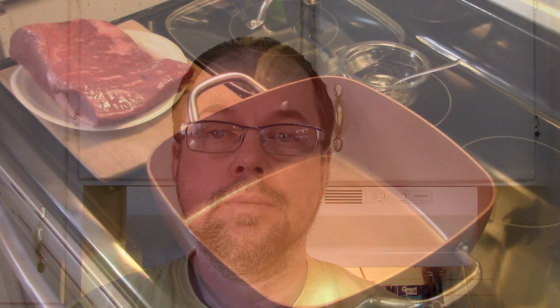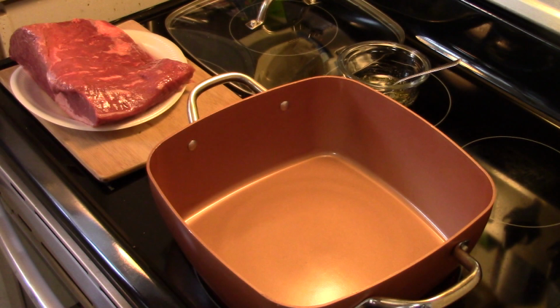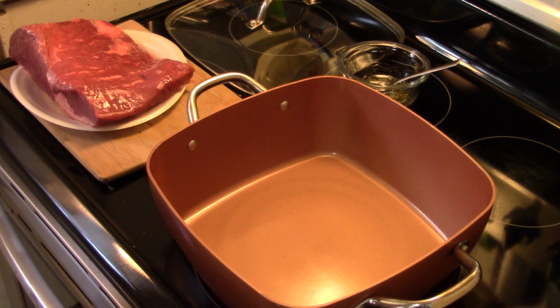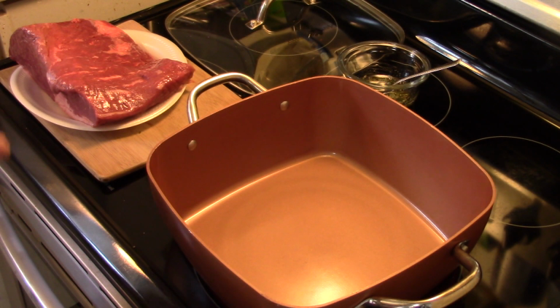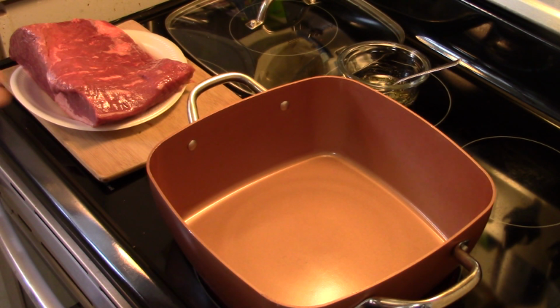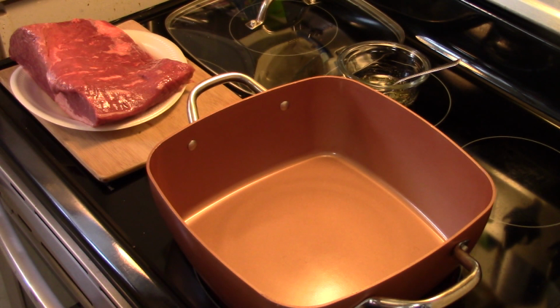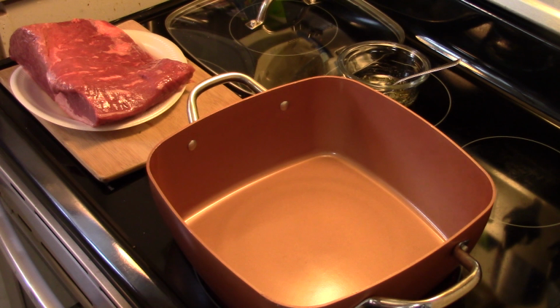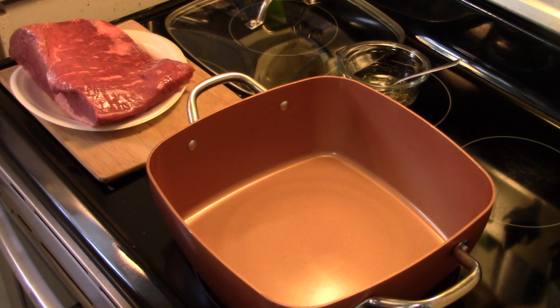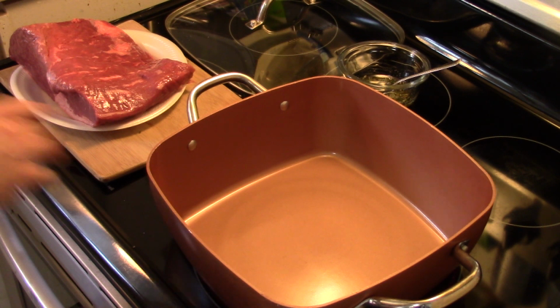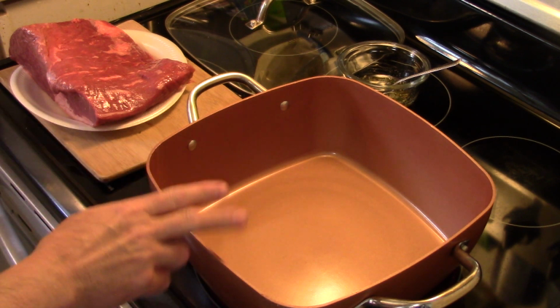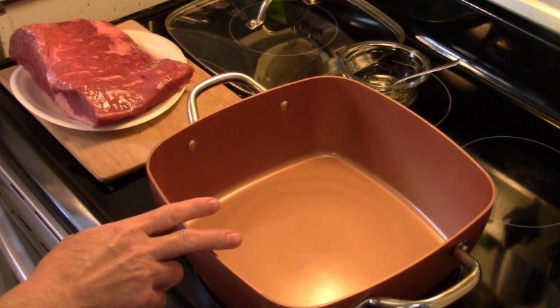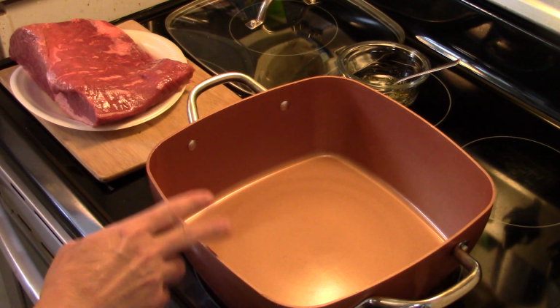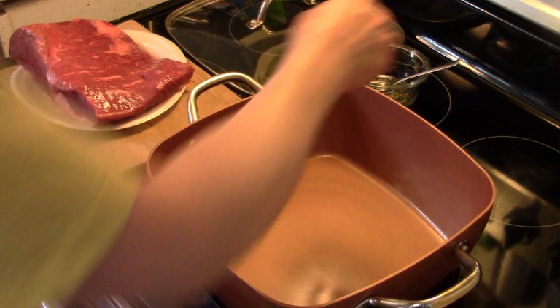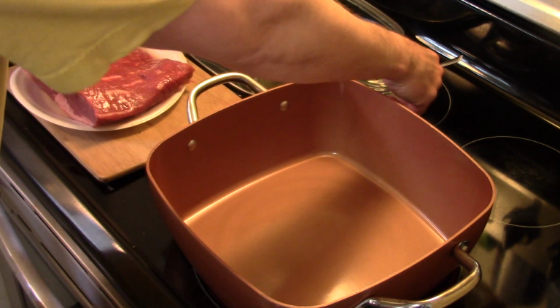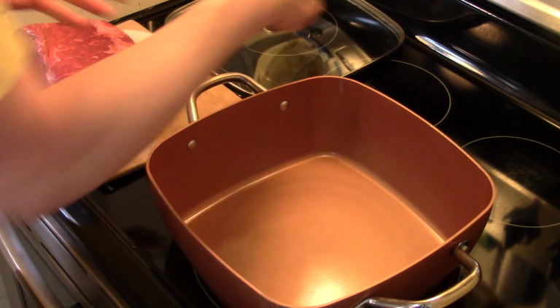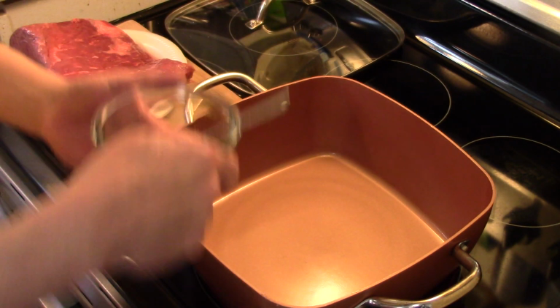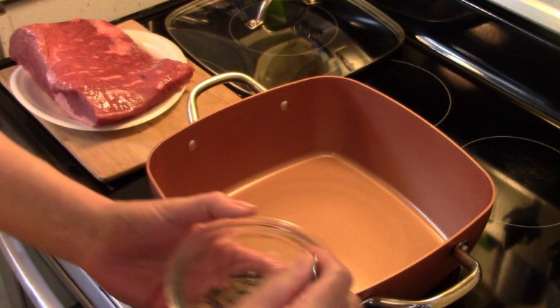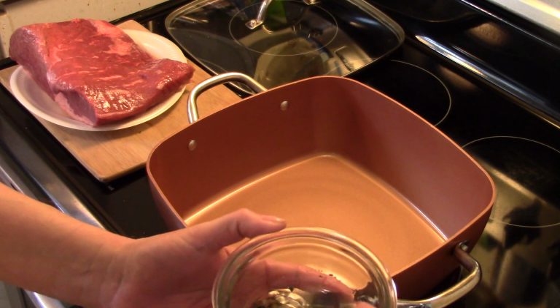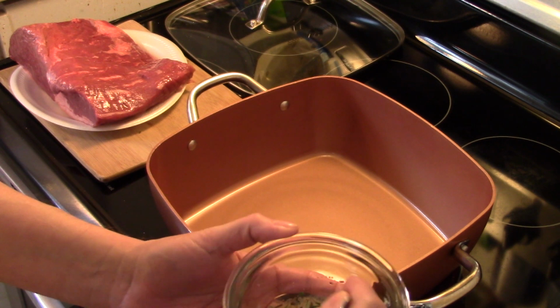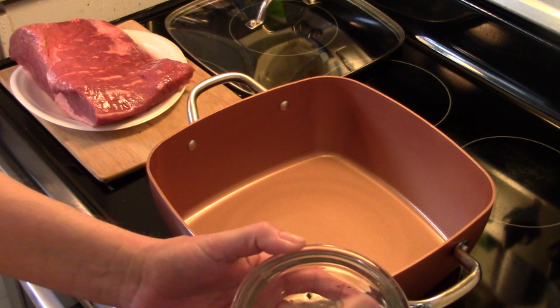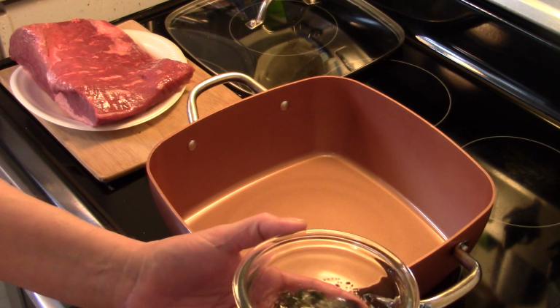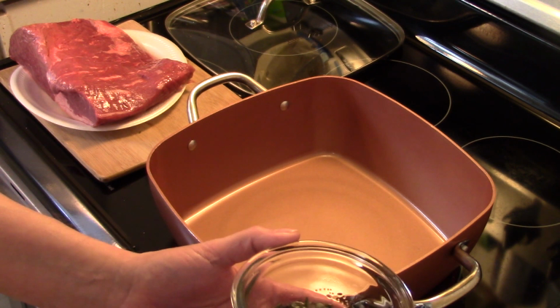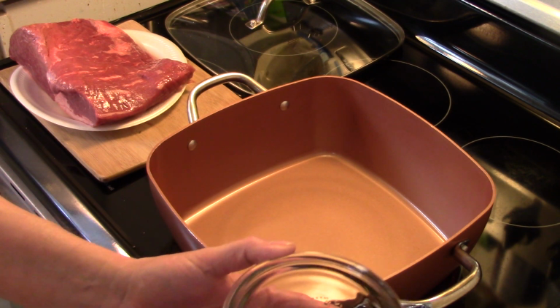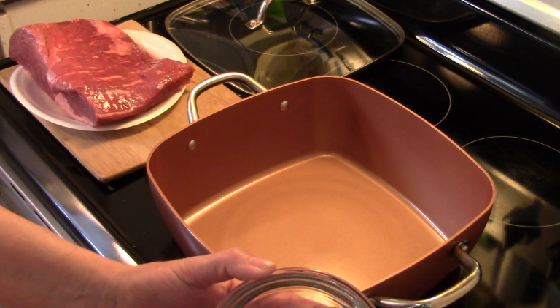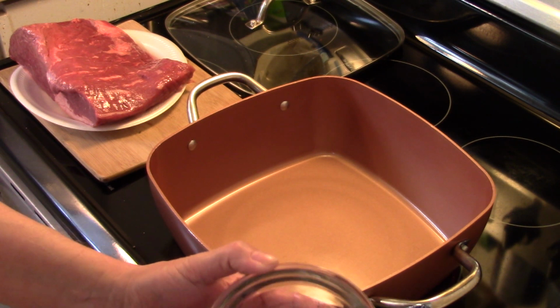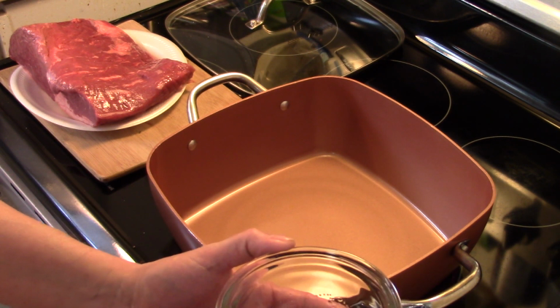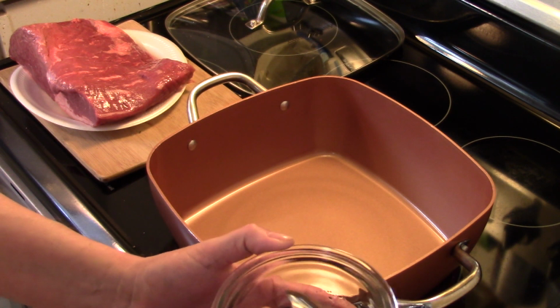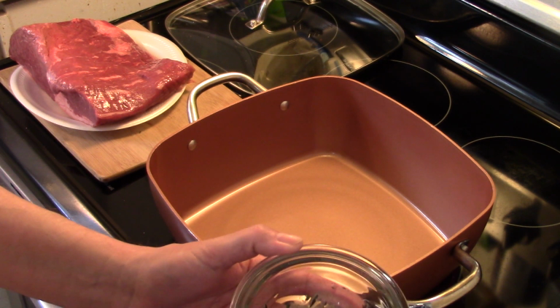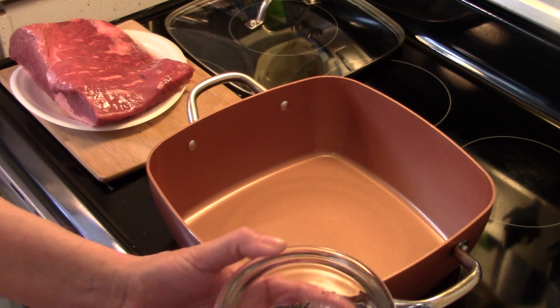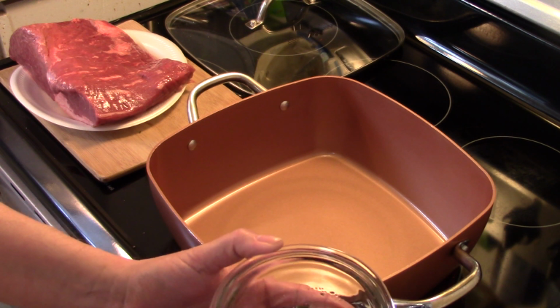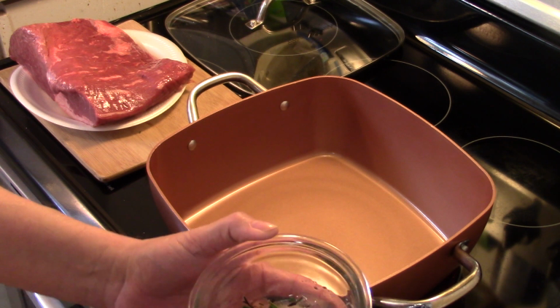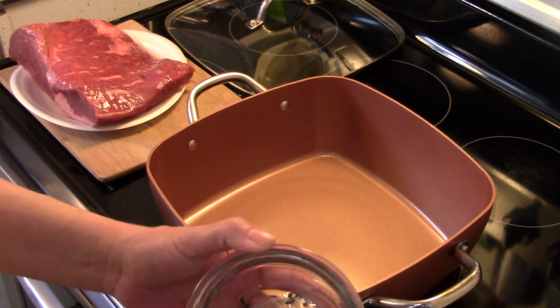I'm starting out here with a three pound bottom round roast, and I have my Copper Chef XL preheating. Now in this little bowl I have about four tablespoons of olive oil, a half a teaspoon of salt, and a teaspoon of fresh chopped rosemary.